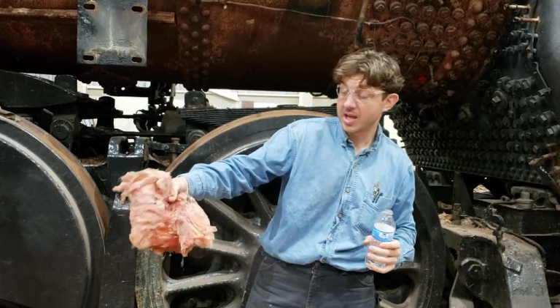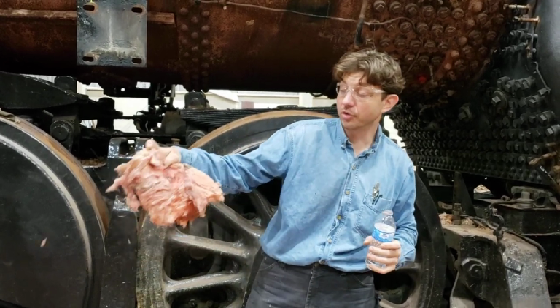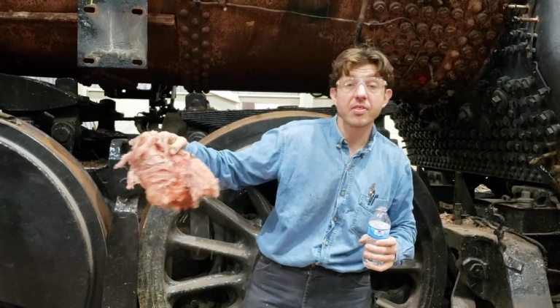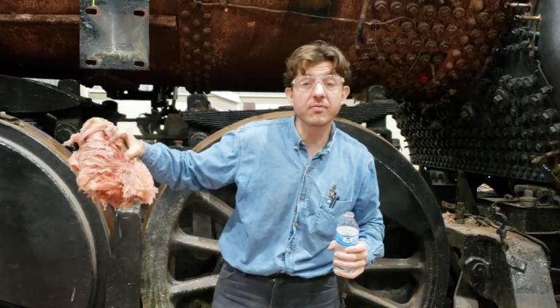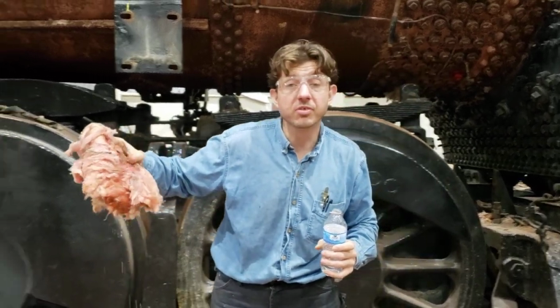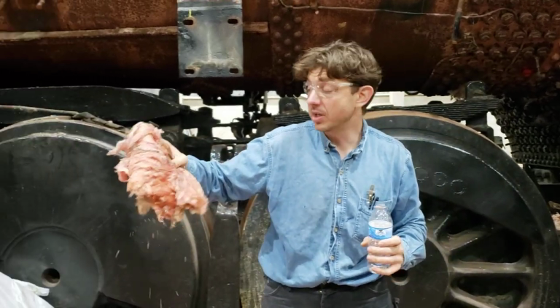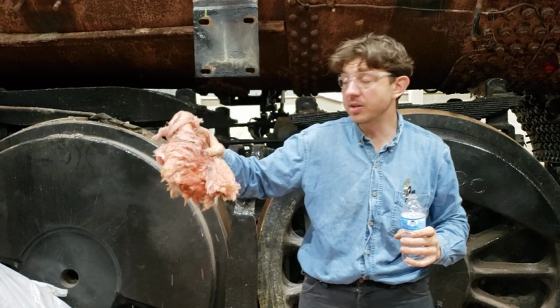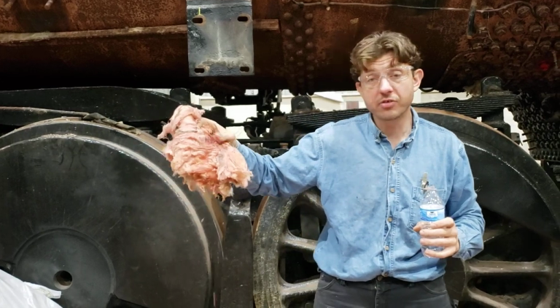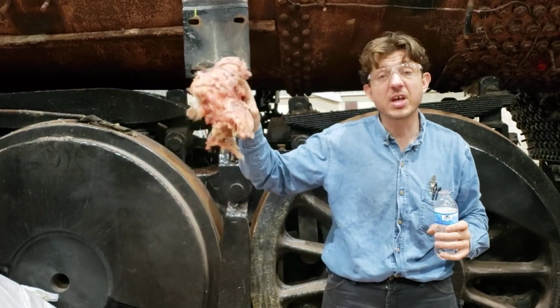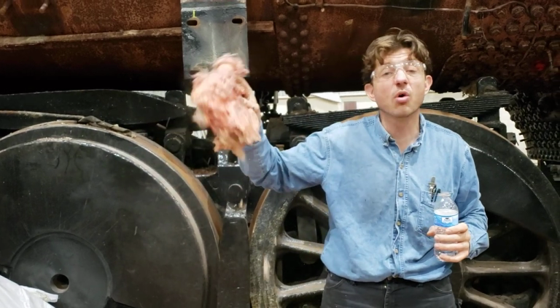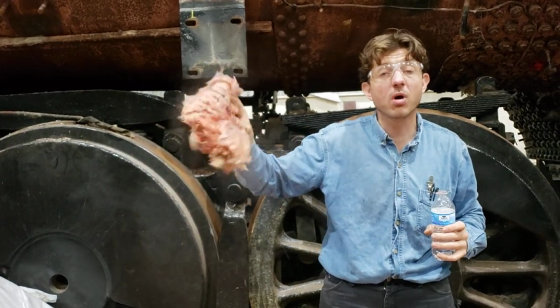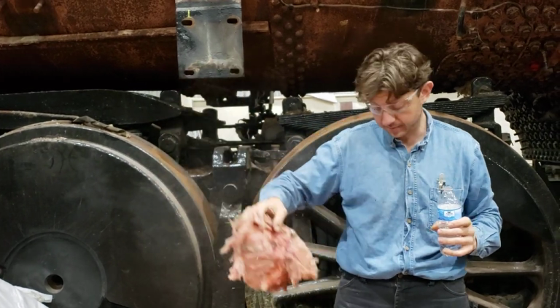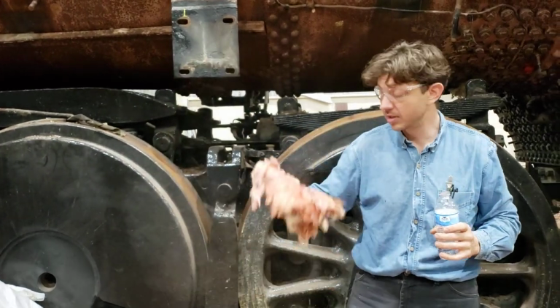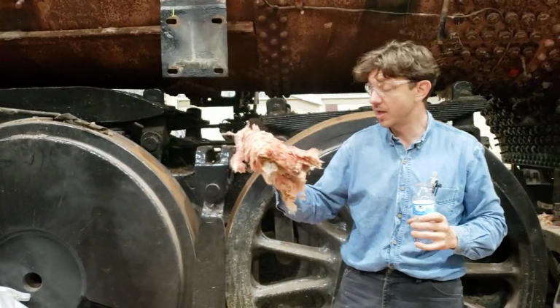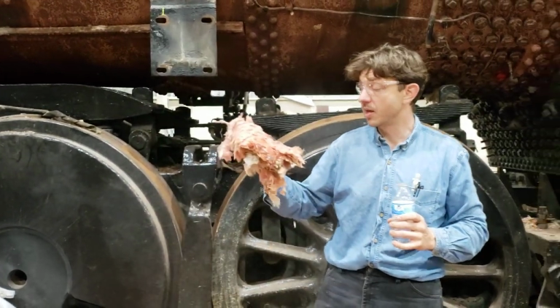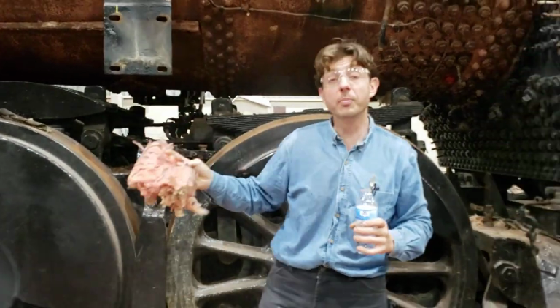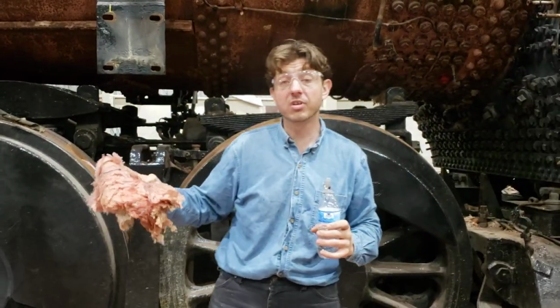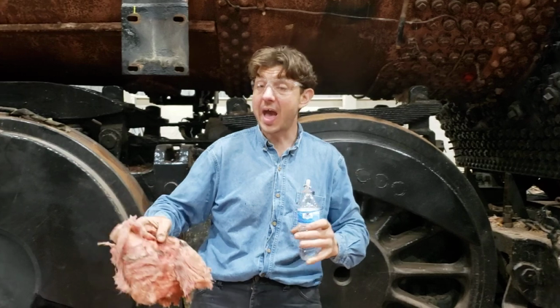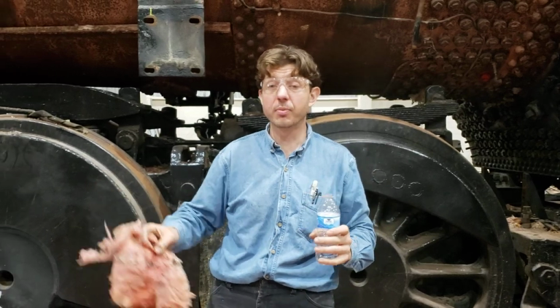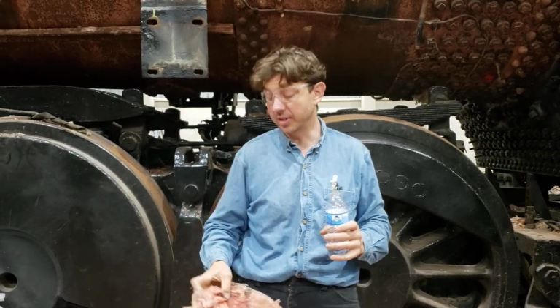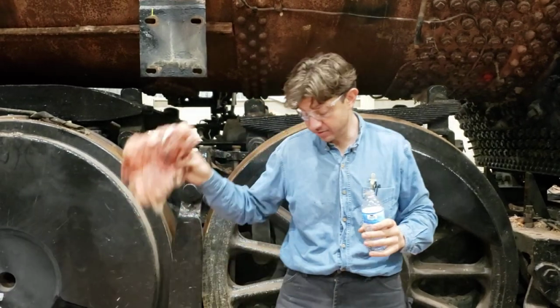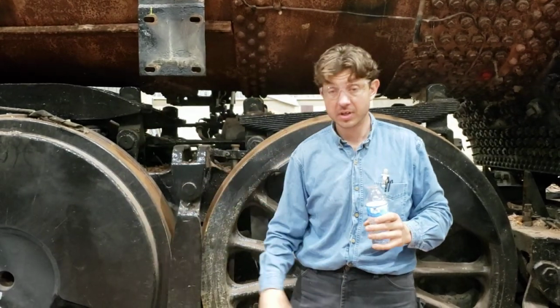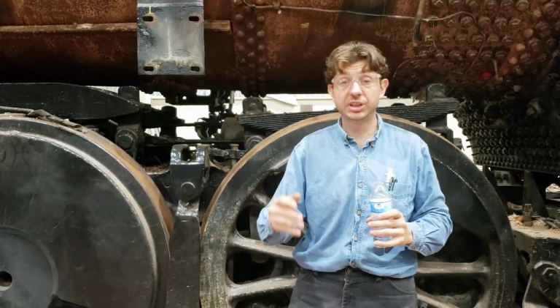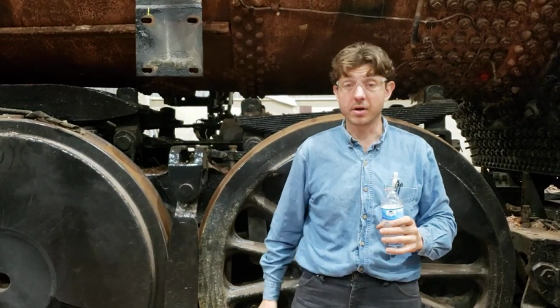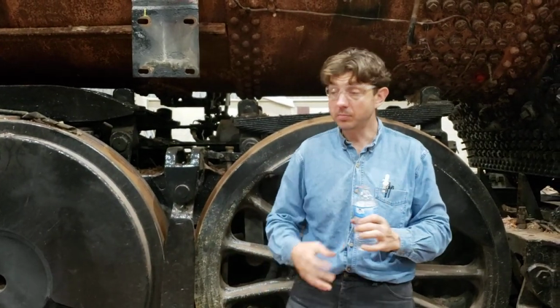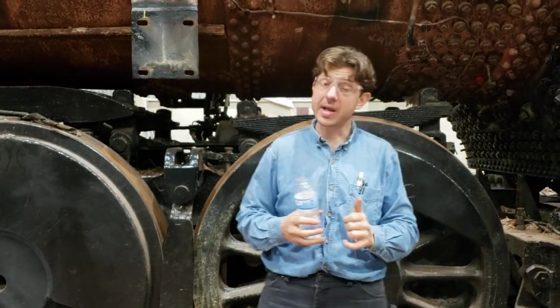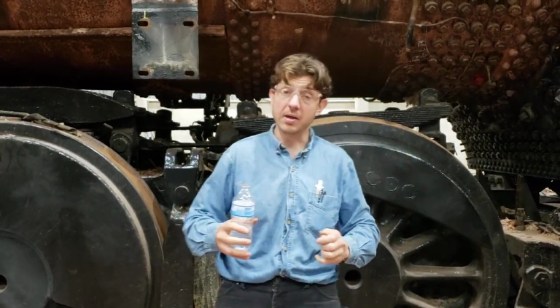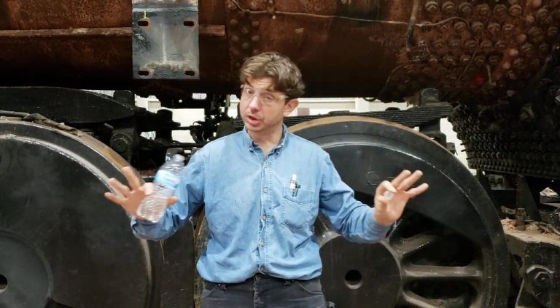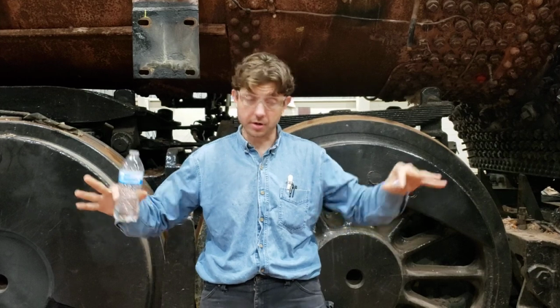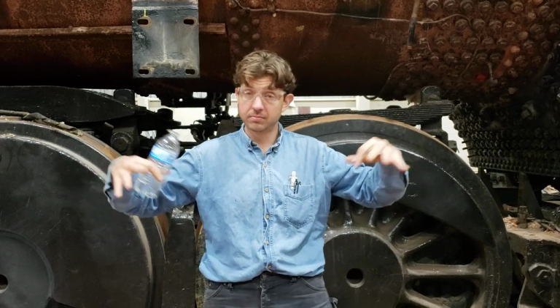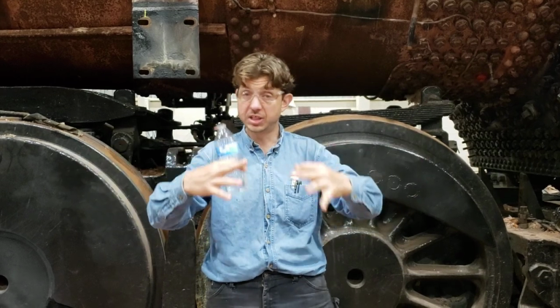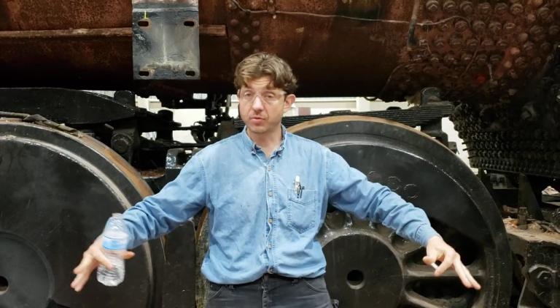It just holds it in — think flood victims. You hear about it in houses and stuff; it just holds the water in. Other boiler insulation — actual boiler insulation — sheds water. They might get wet, but in short order it just sheds away.